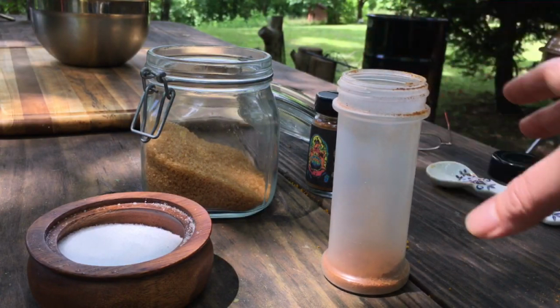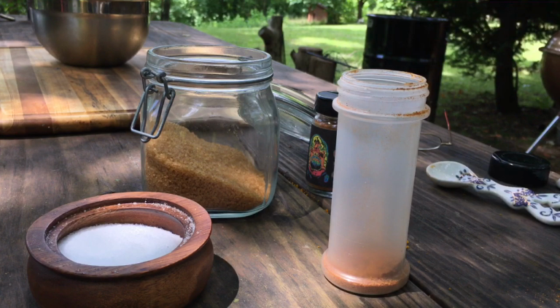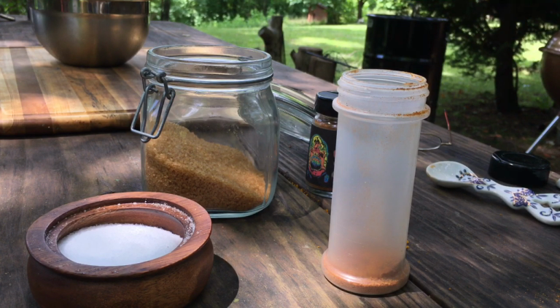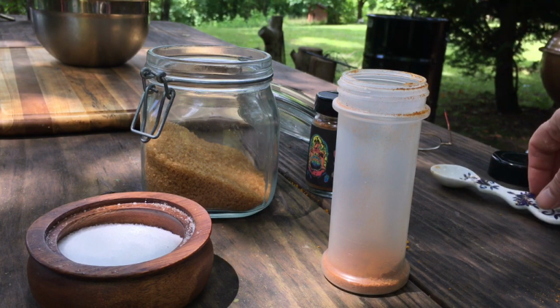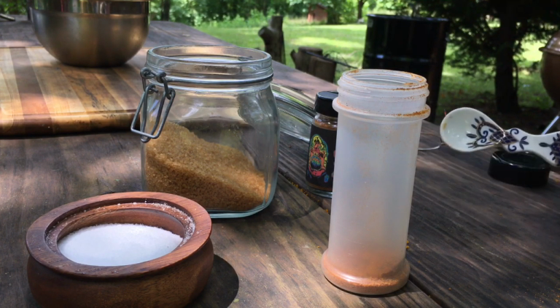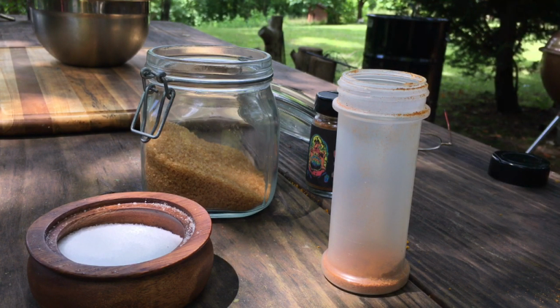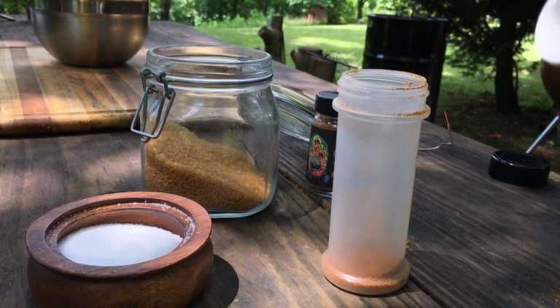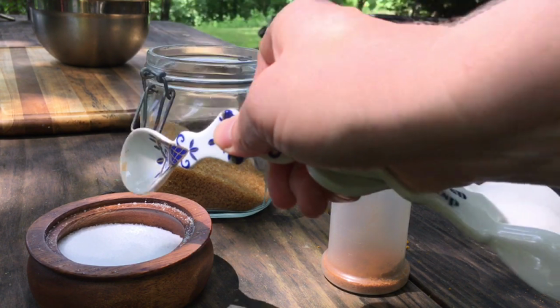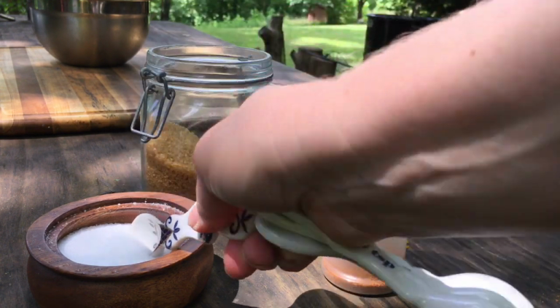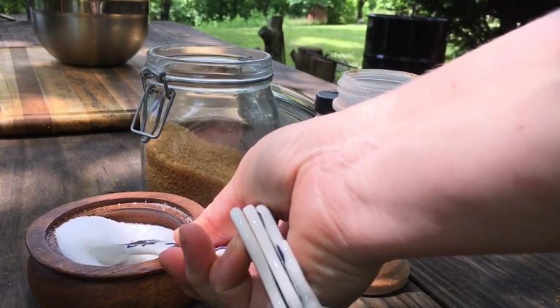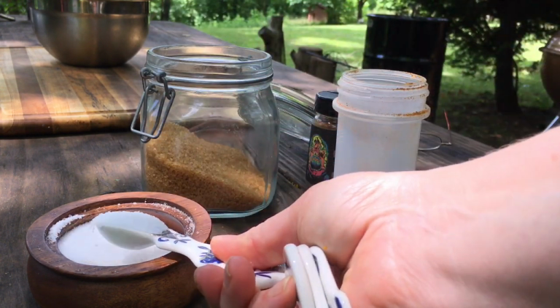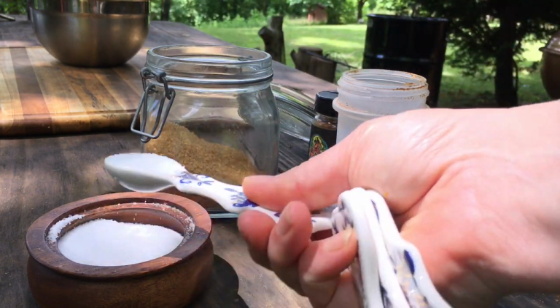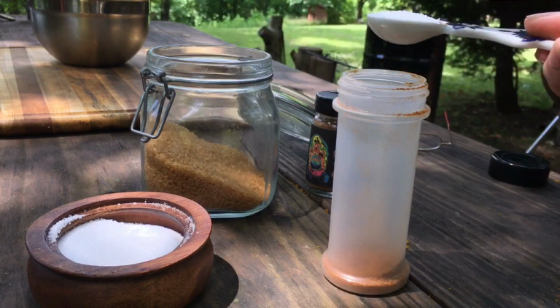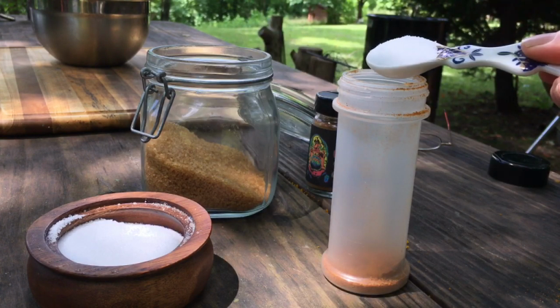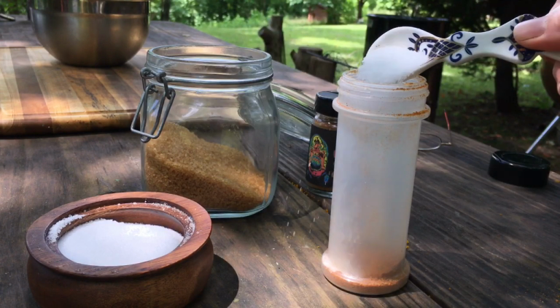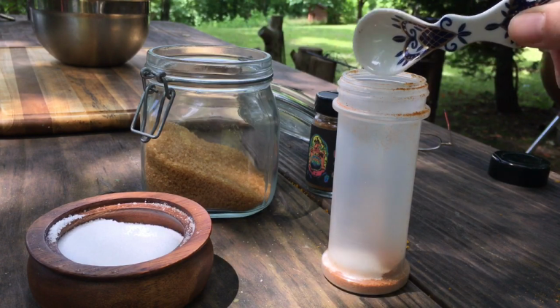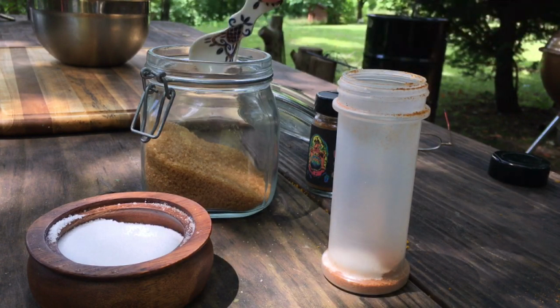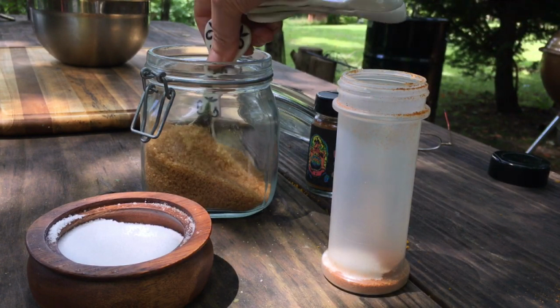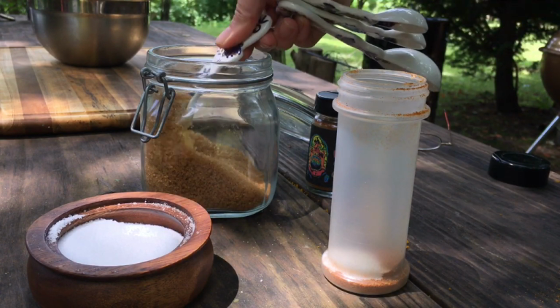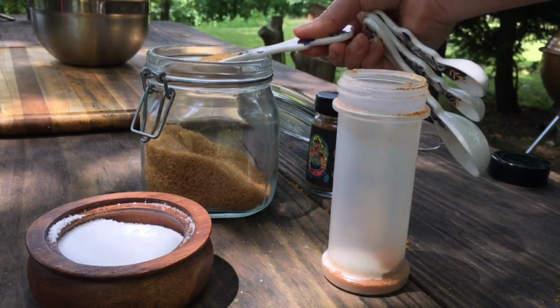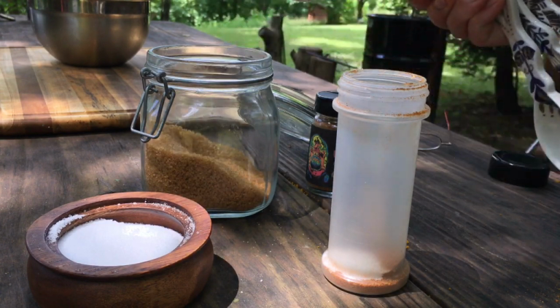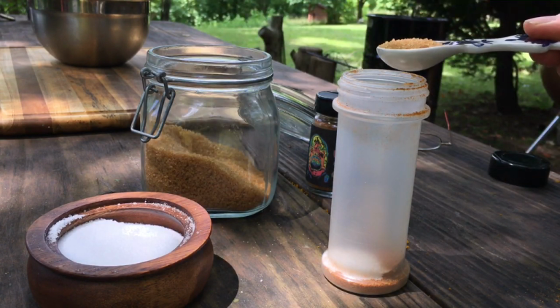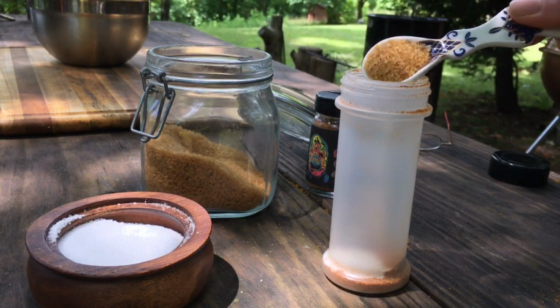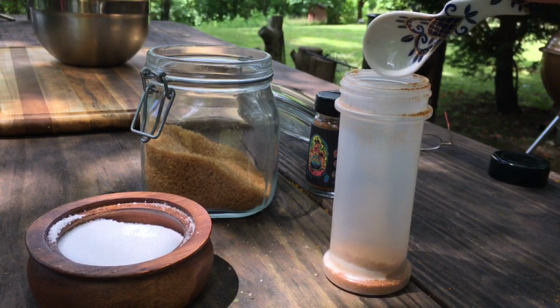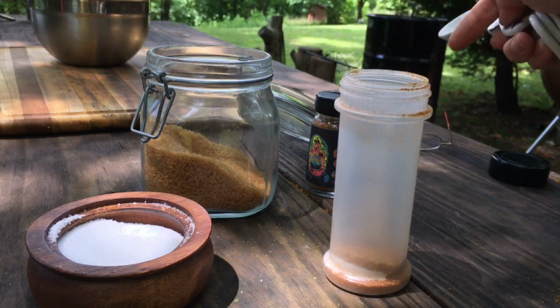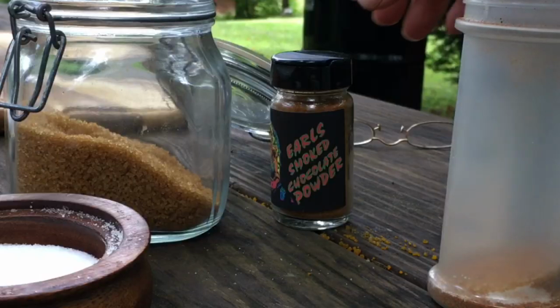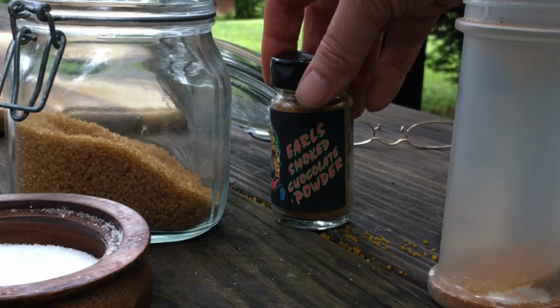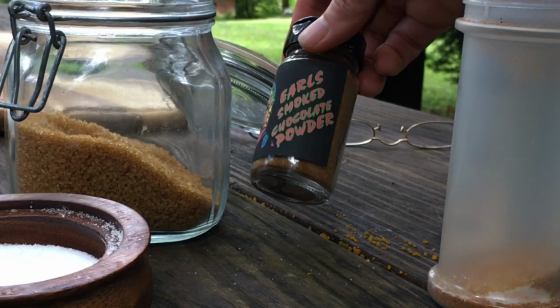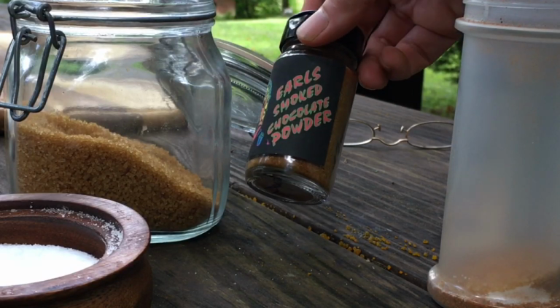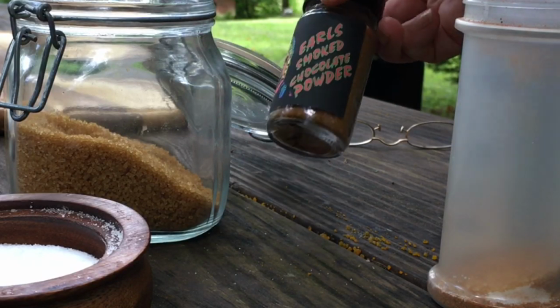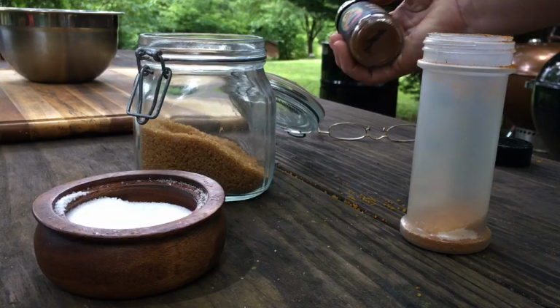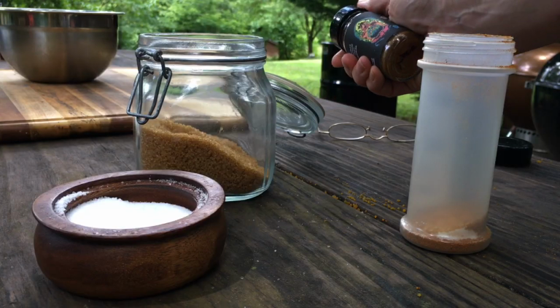We've got our two teaspoons of spice mix. We're going to add a teaspoon of salt, a teaspoon of sugar, and a whole teaspoon of this smoked butla powder.